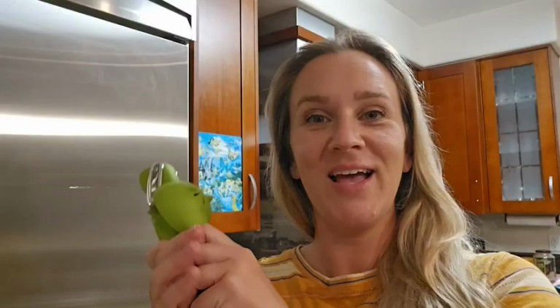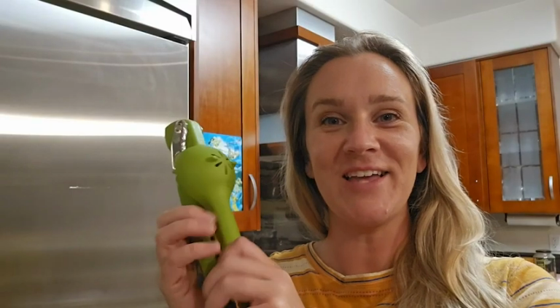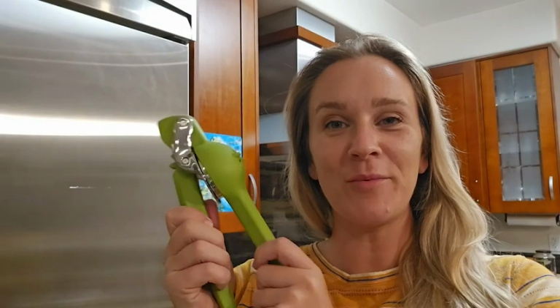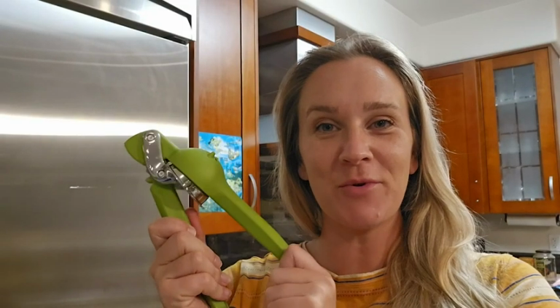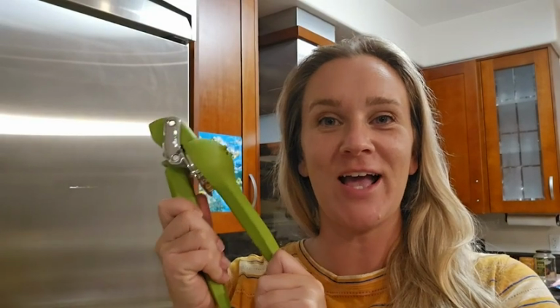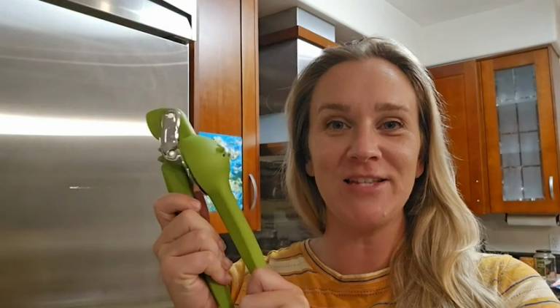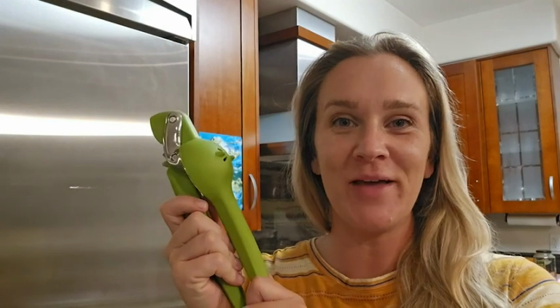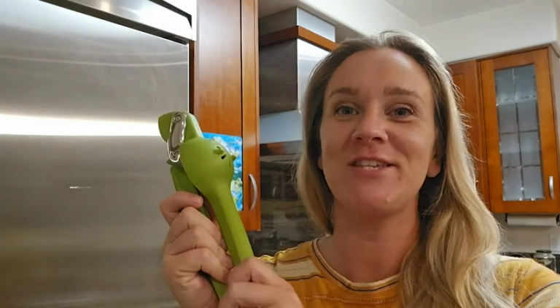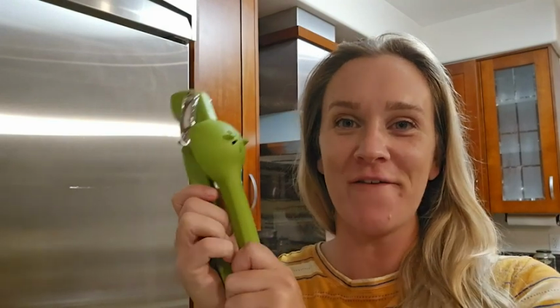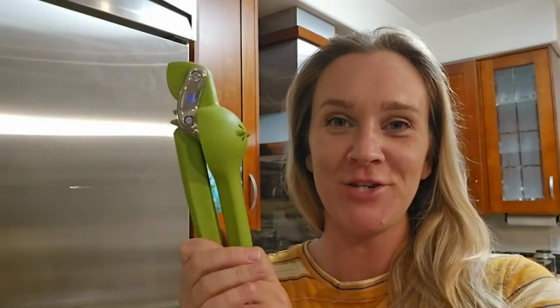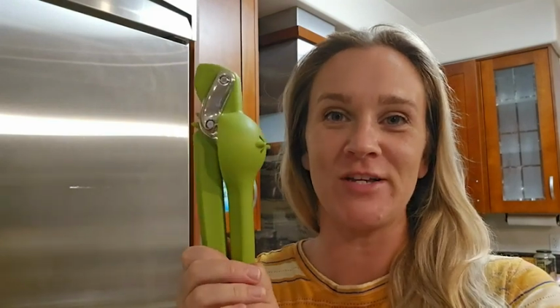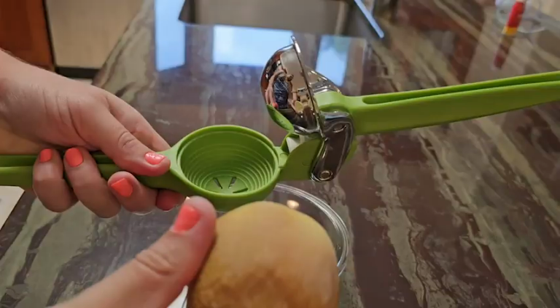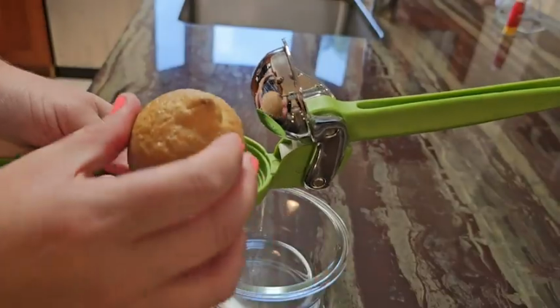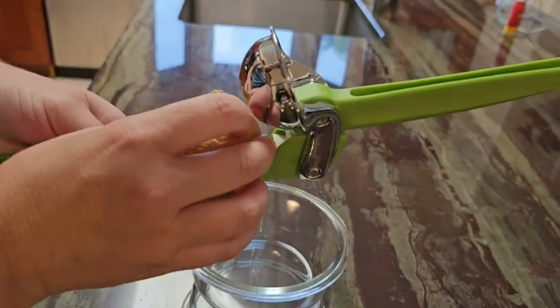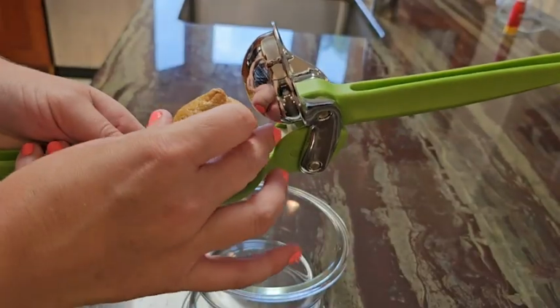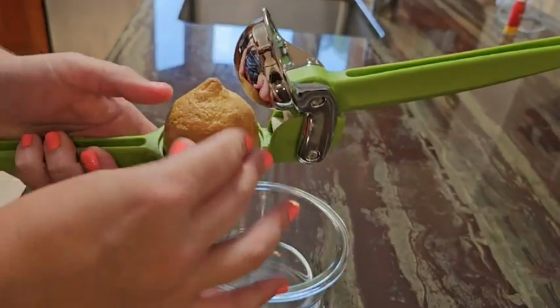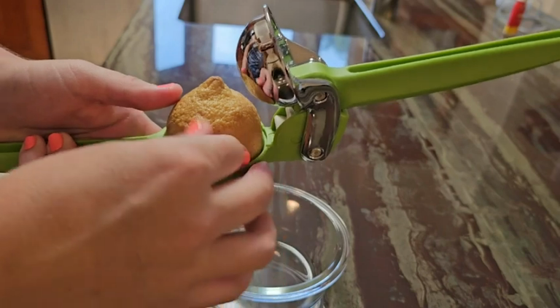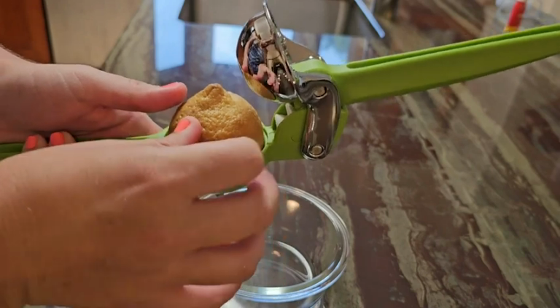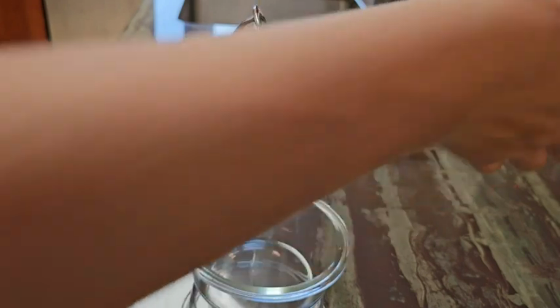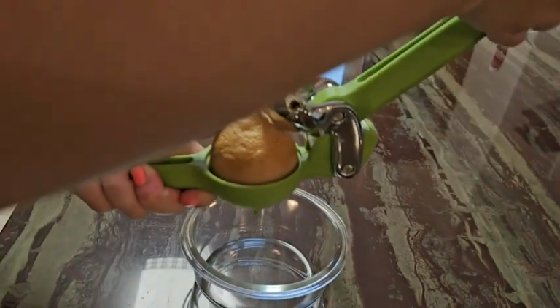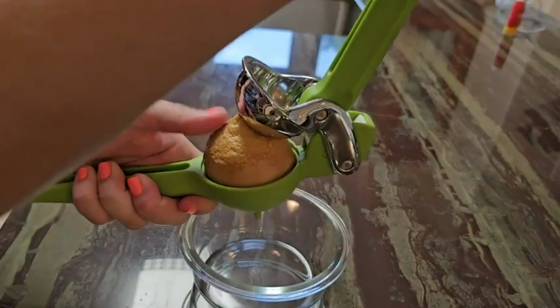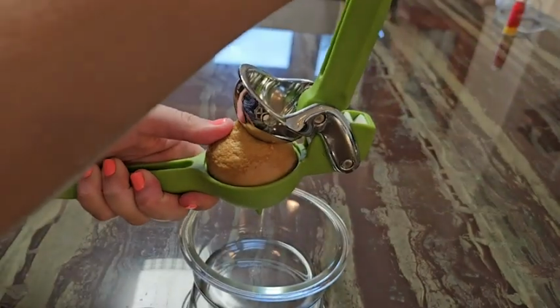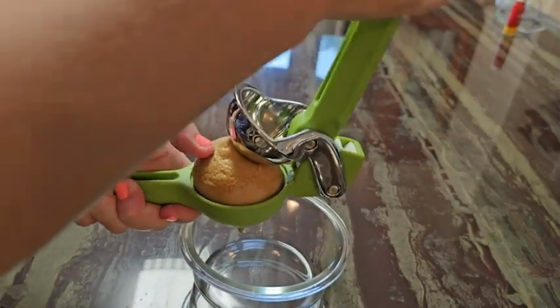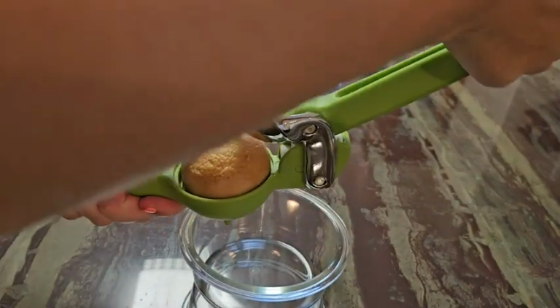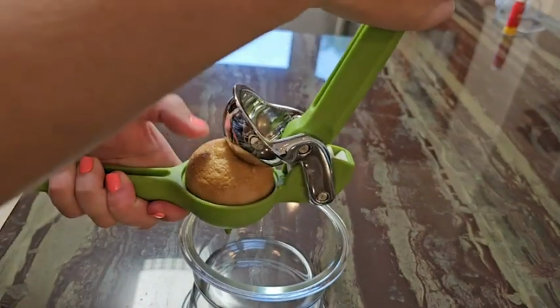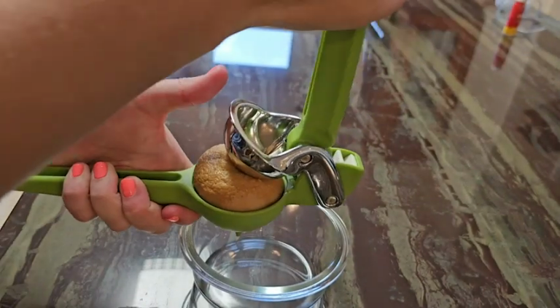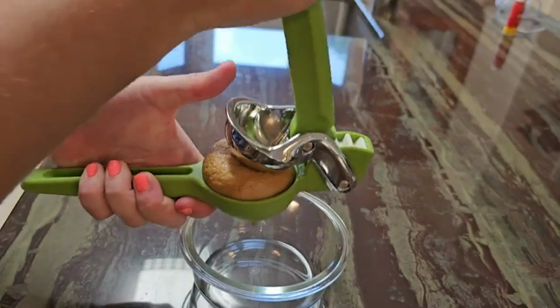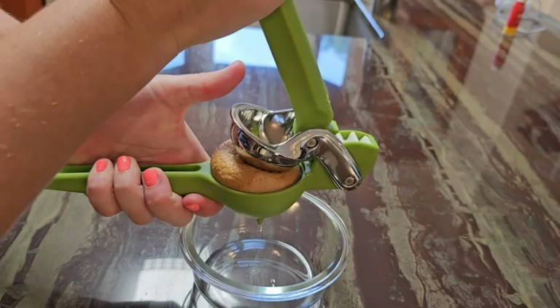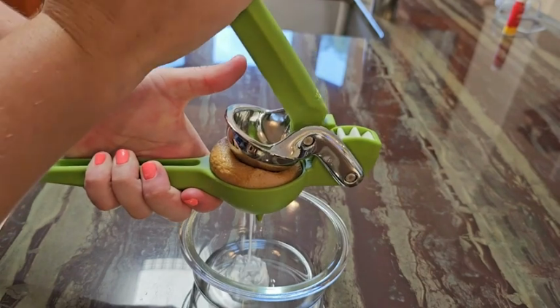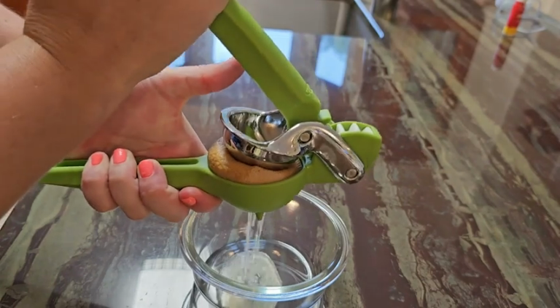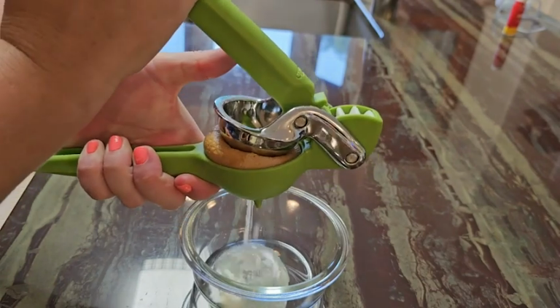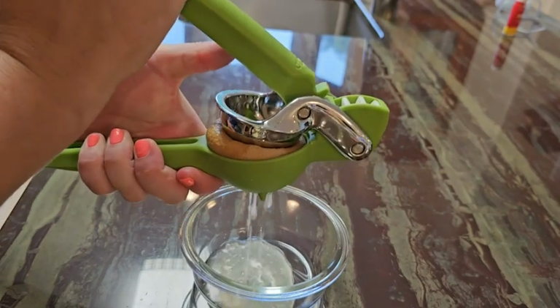Hi guys, Robin here with WTI. Let's talk about this Scheffen juicer. Sometimes I wonder how they can improve on something that has been done so well already, but here at Scheffen they have really gone and upgraded something as simple as a lemon juicer.